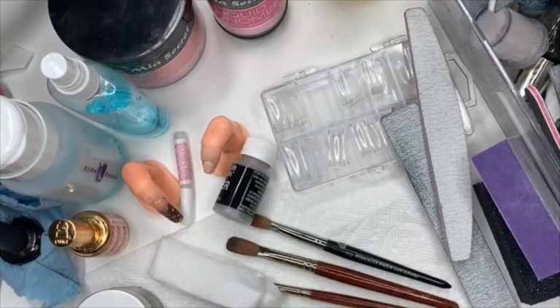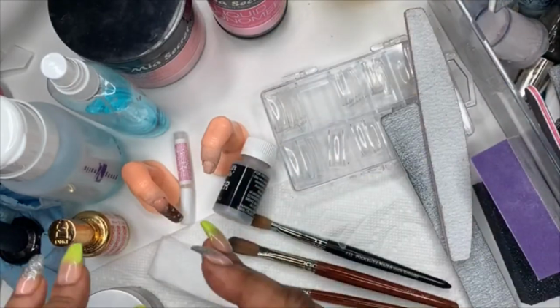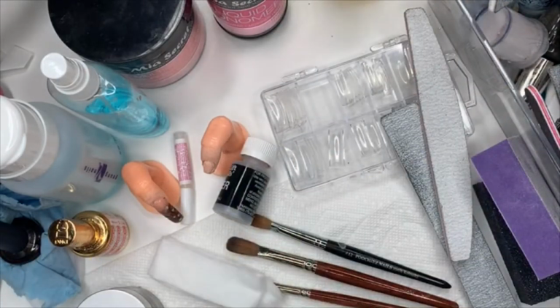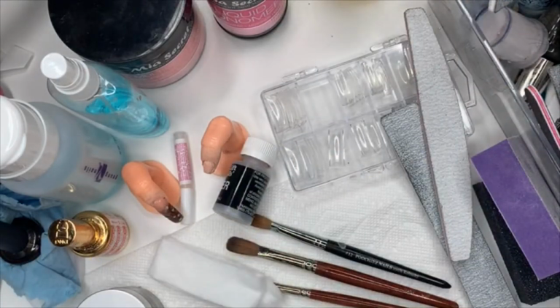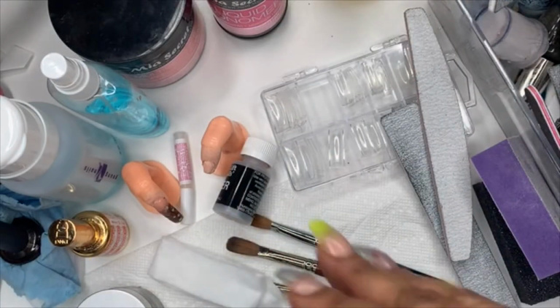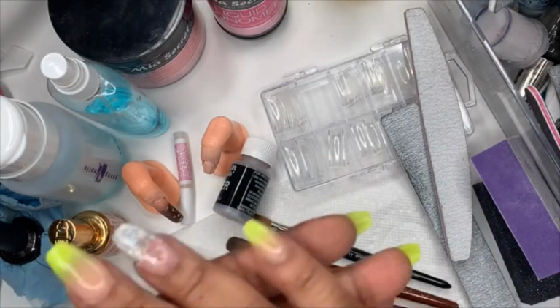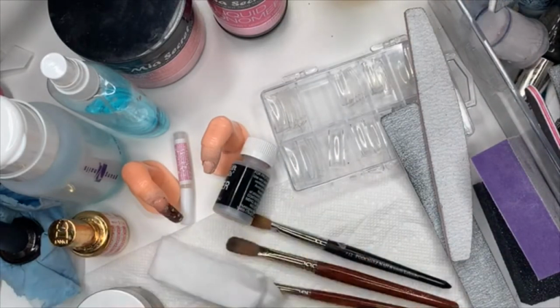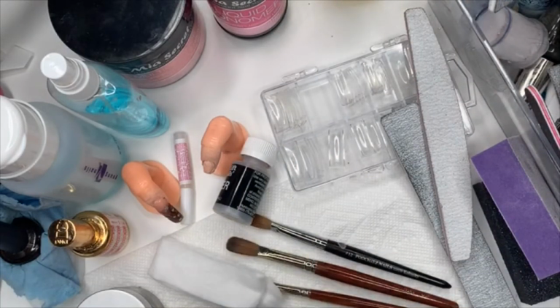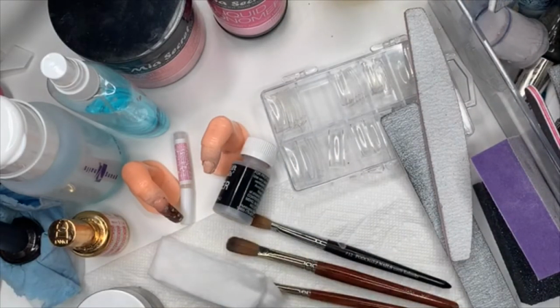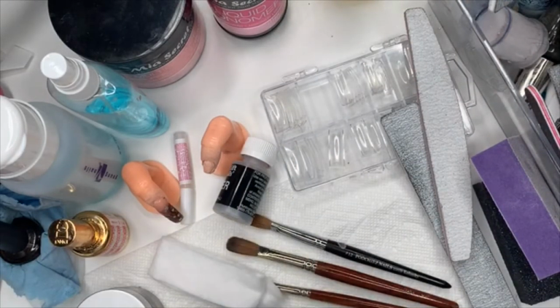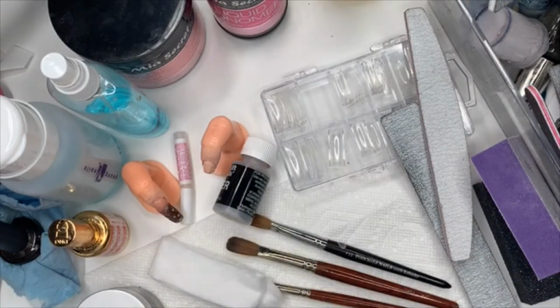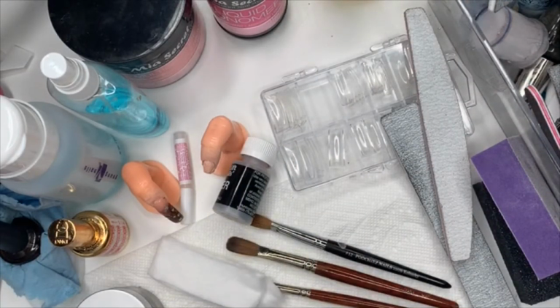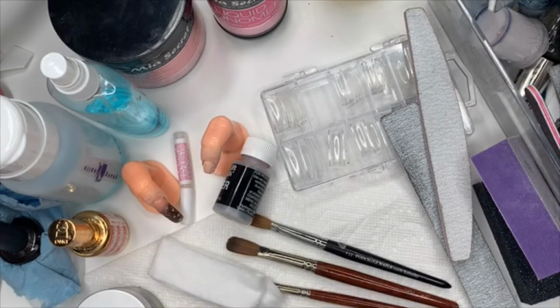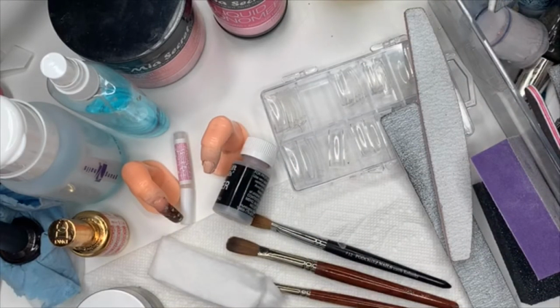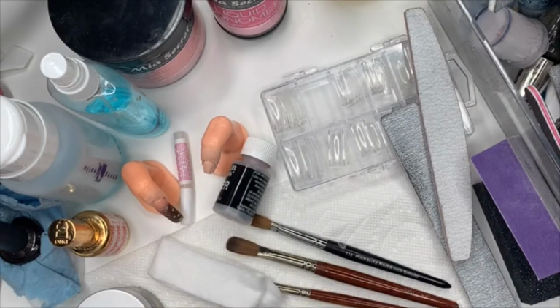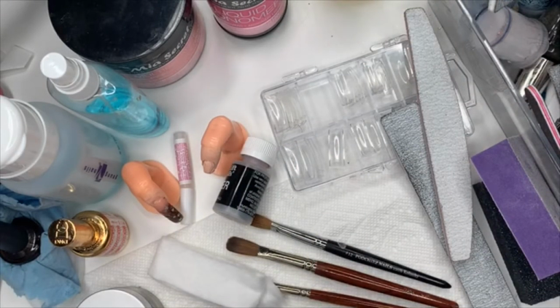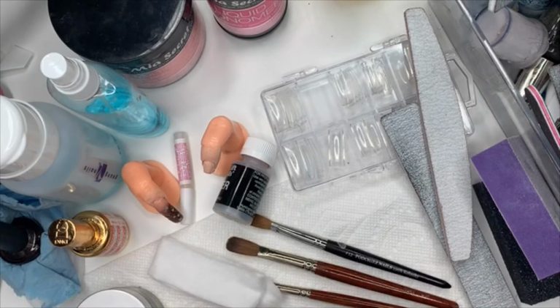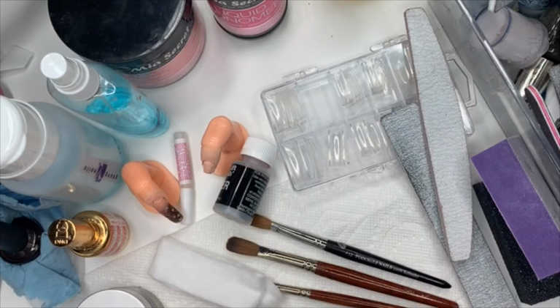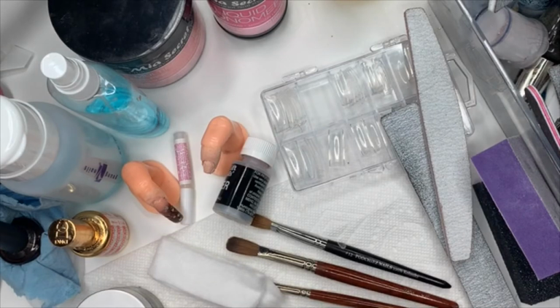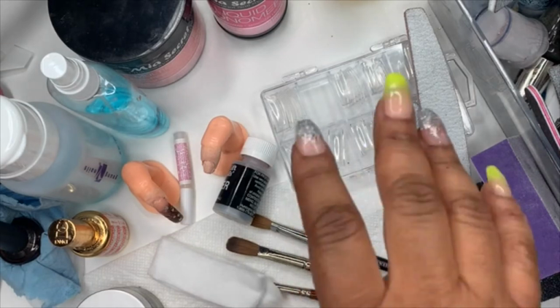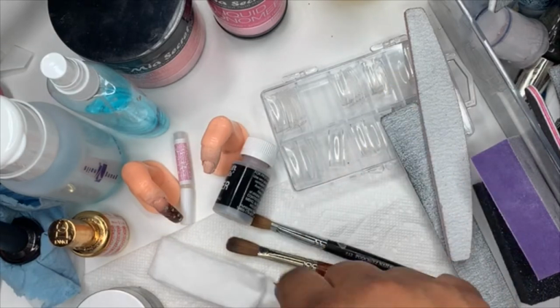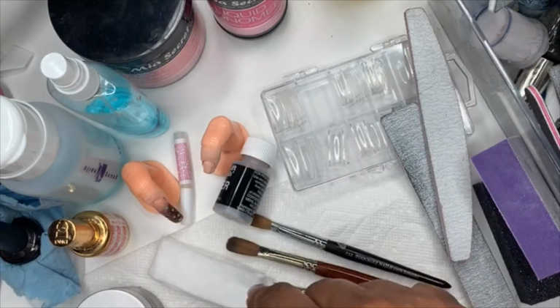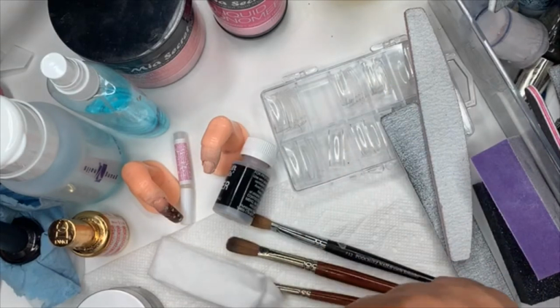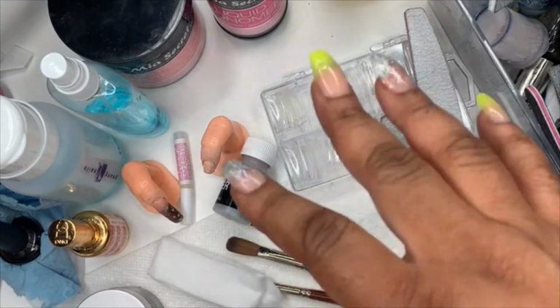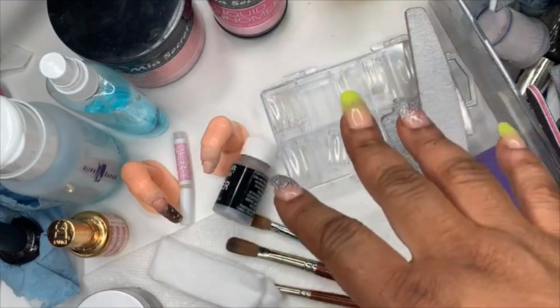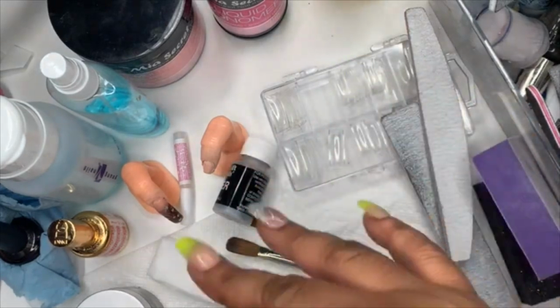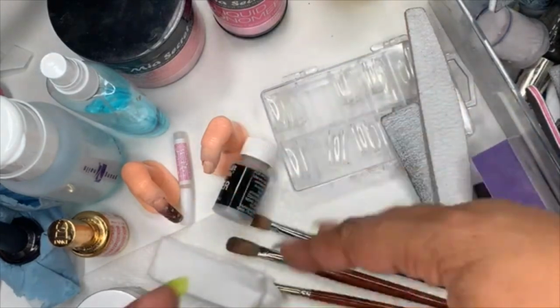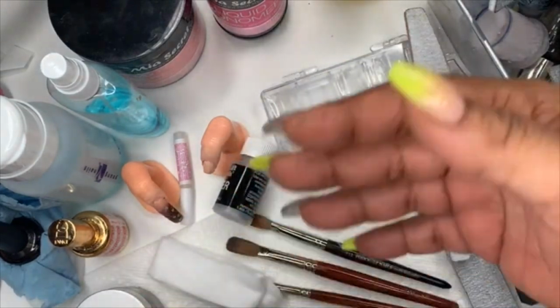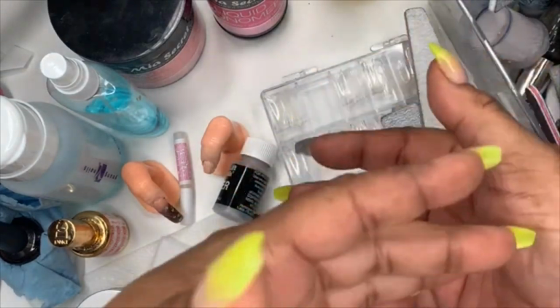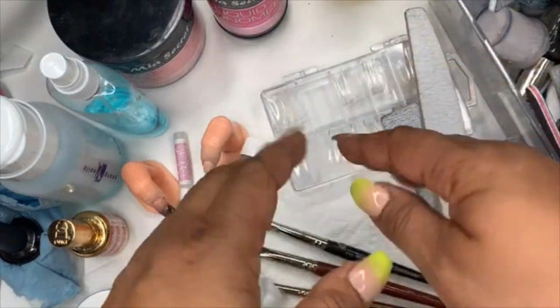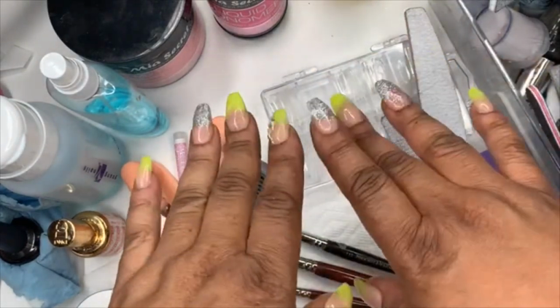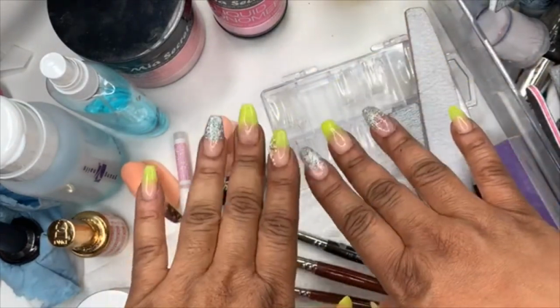I'll do a more in-depth tutorial with my real nails on my YouTube when it's time, but I just did them yesterday so when that time comes we'll do it.